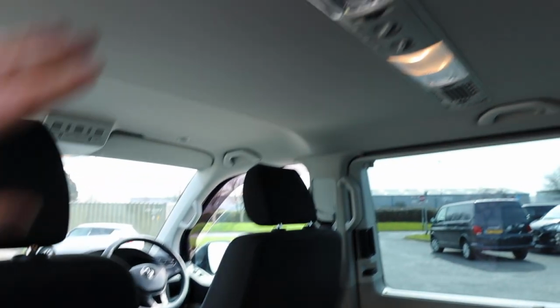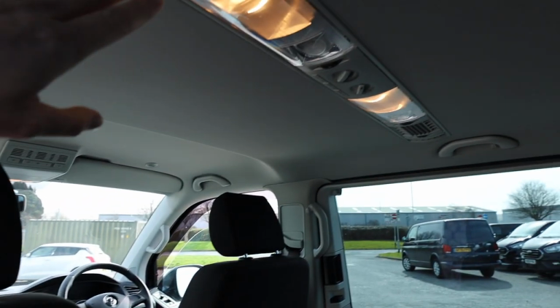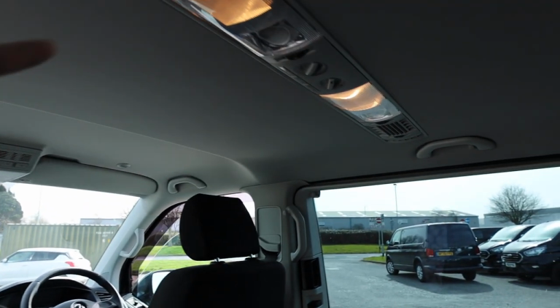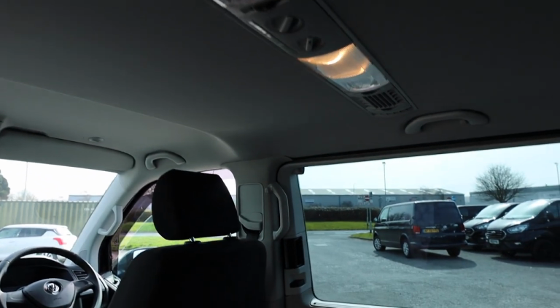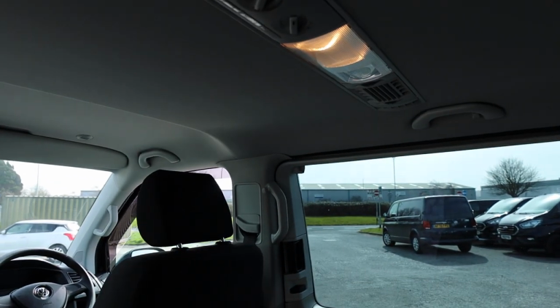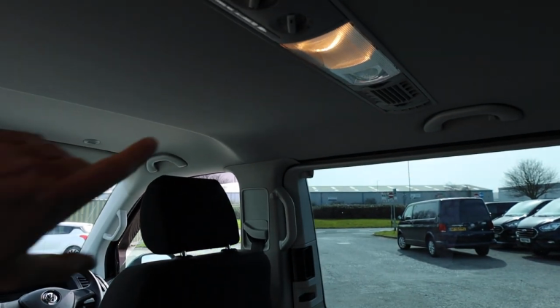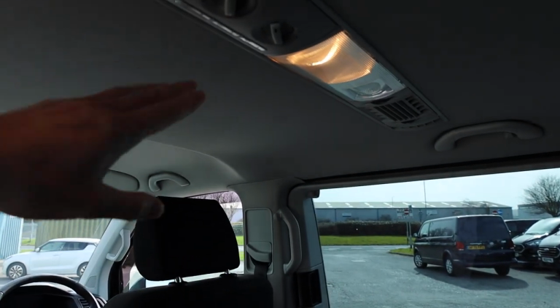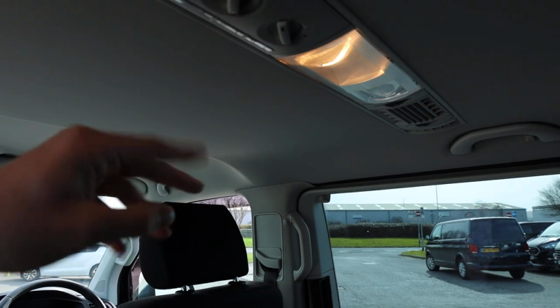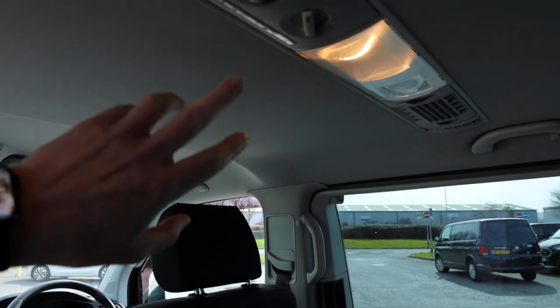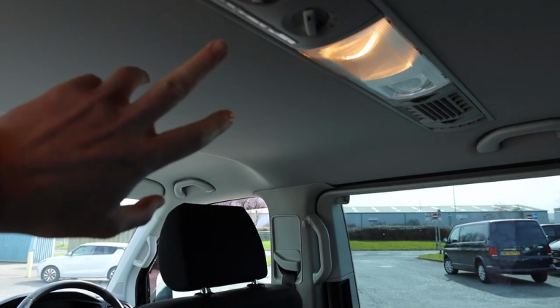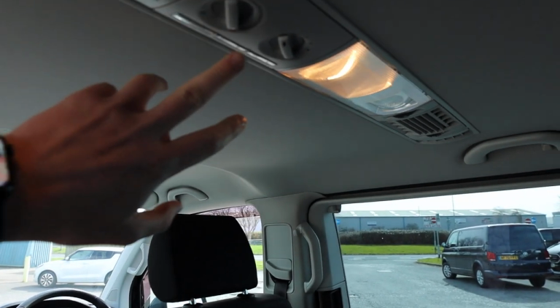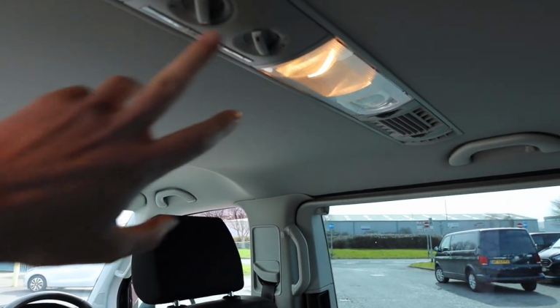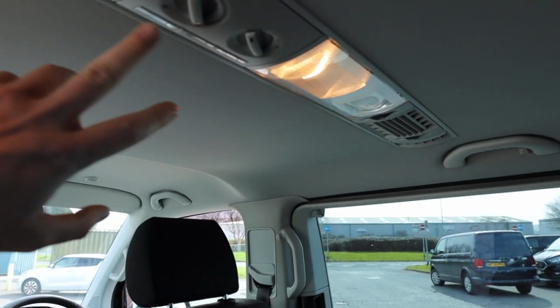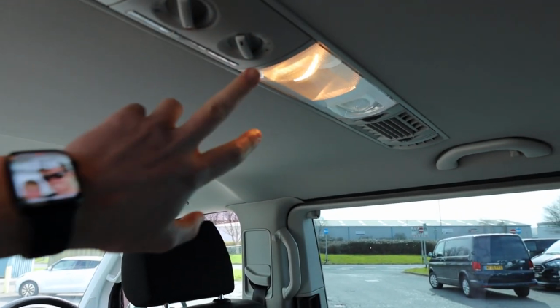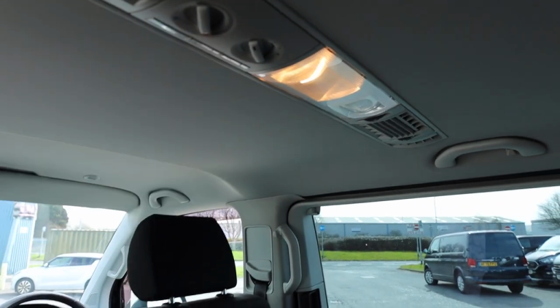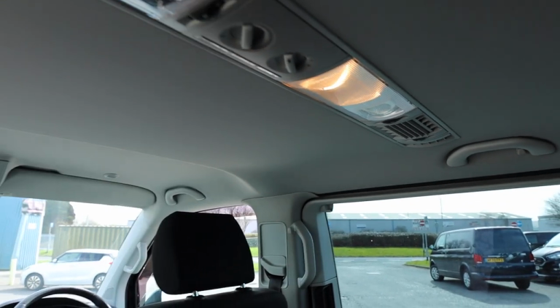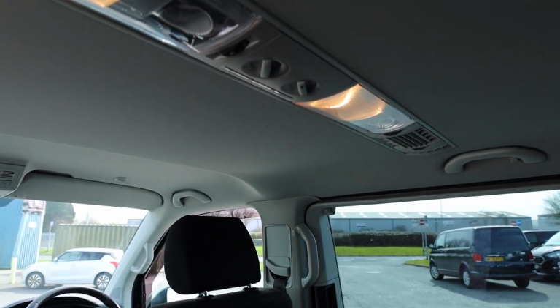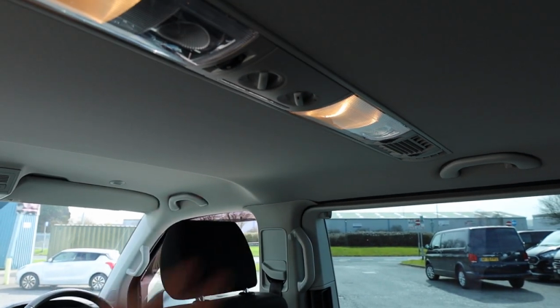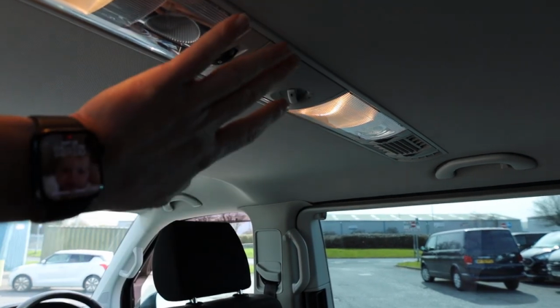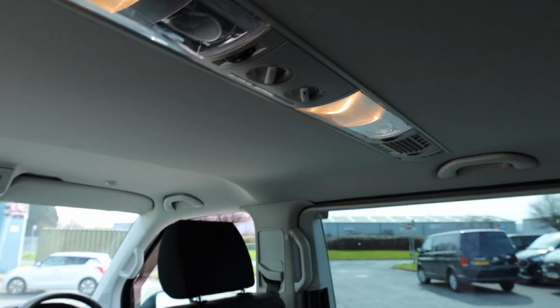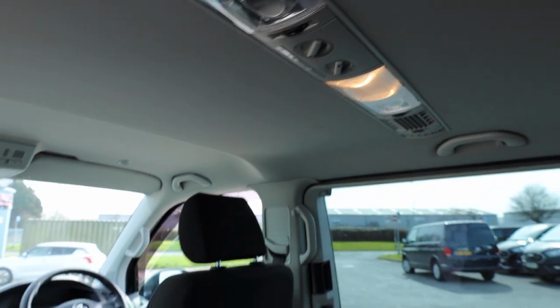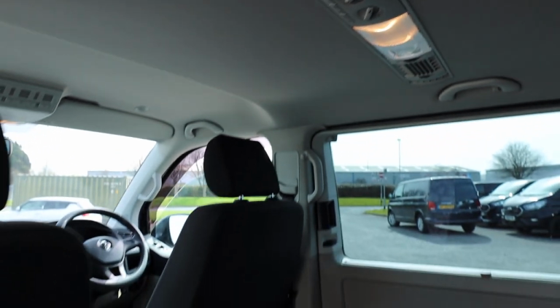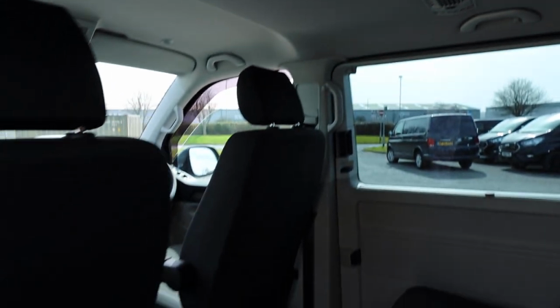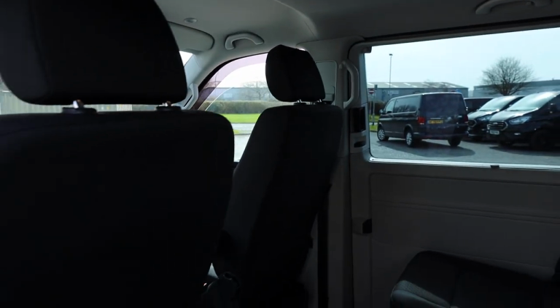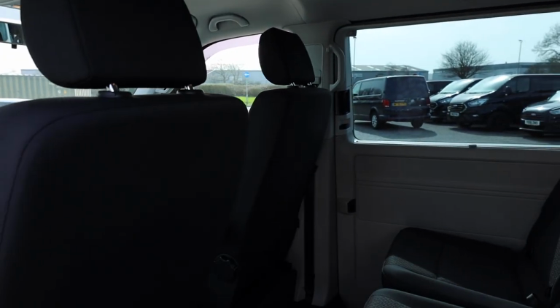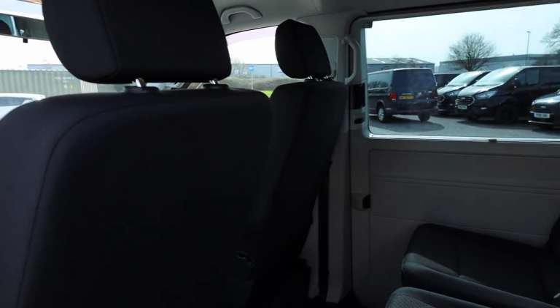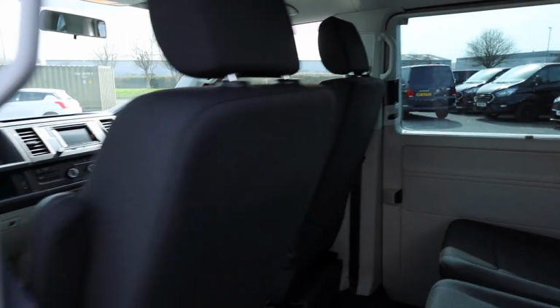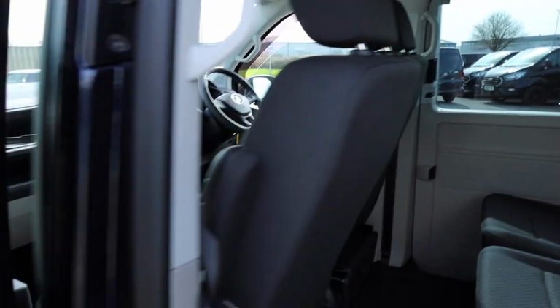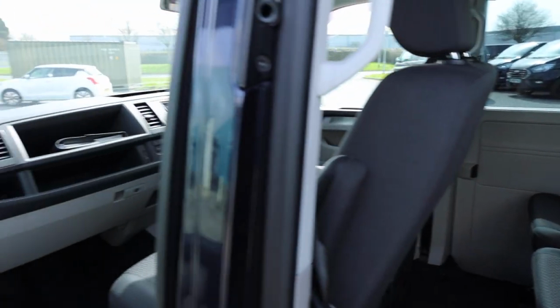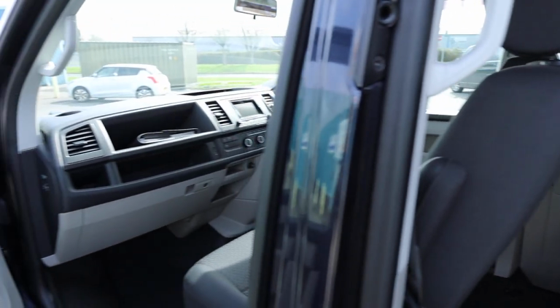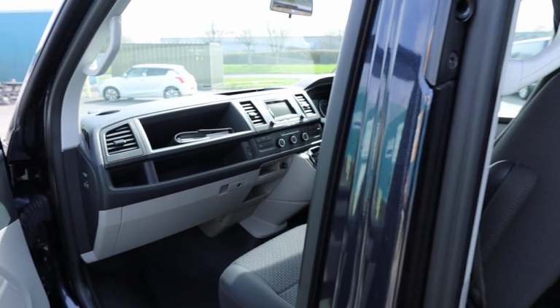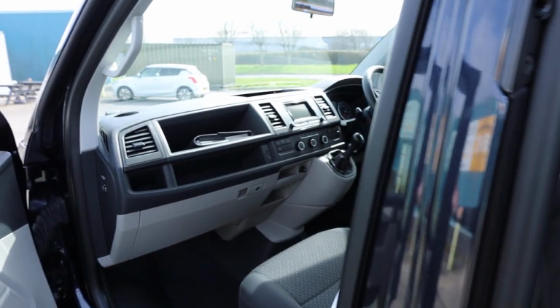Looking at the front then, there are more options here. You can actually alter temperature and fan speed on this centre part just here for your rear passengers.